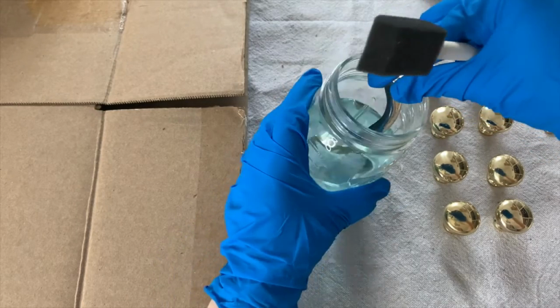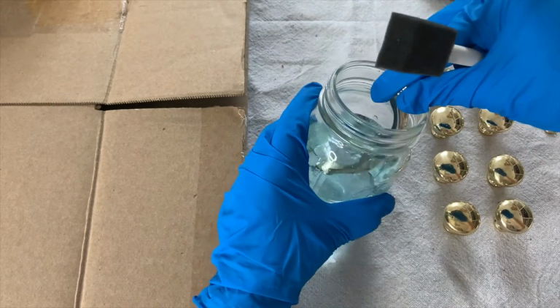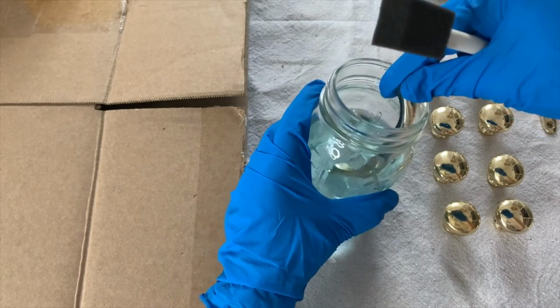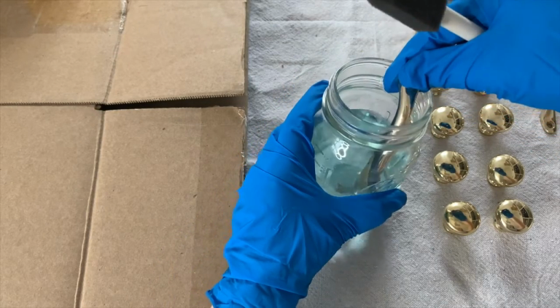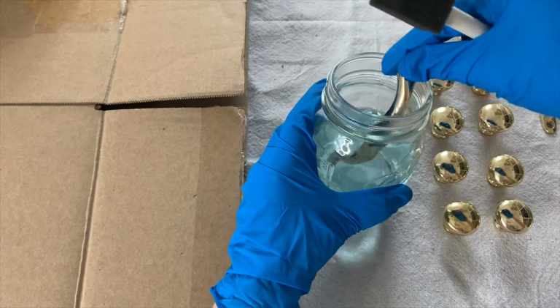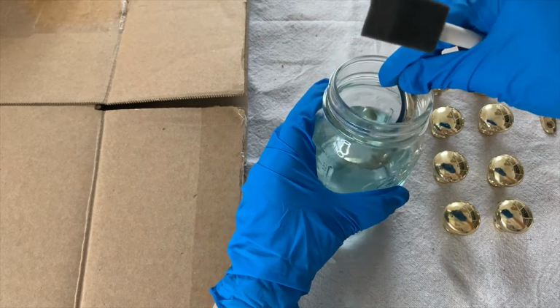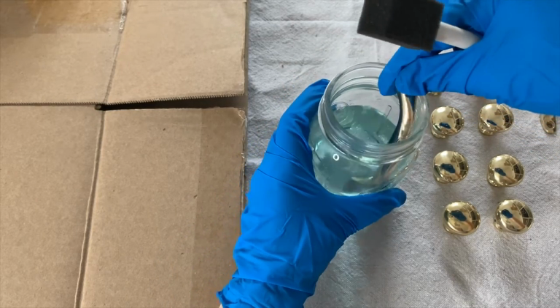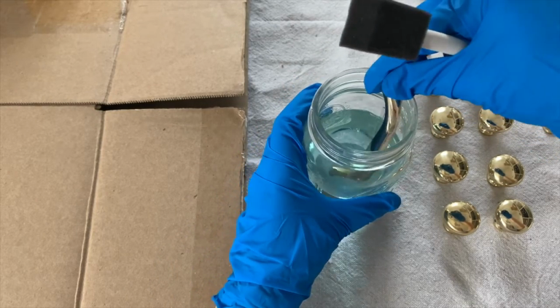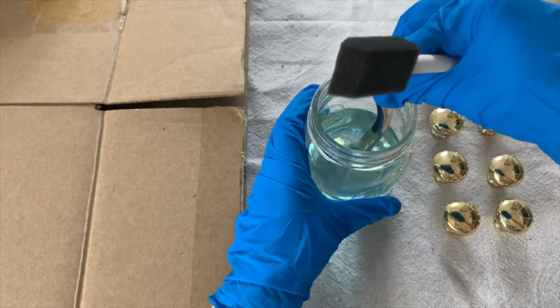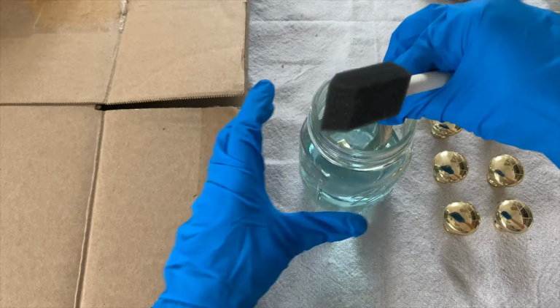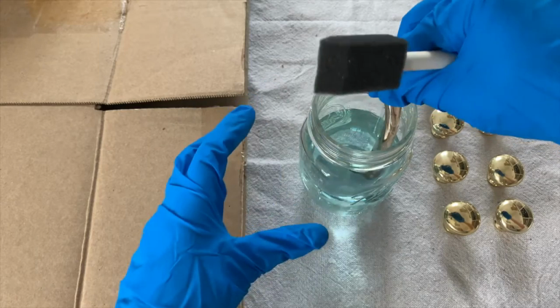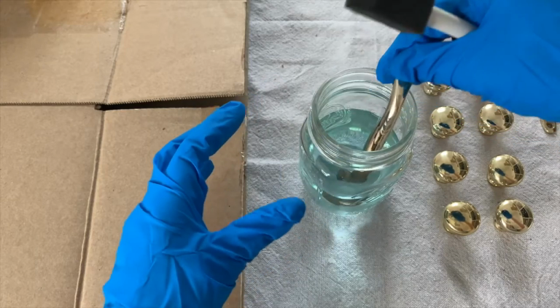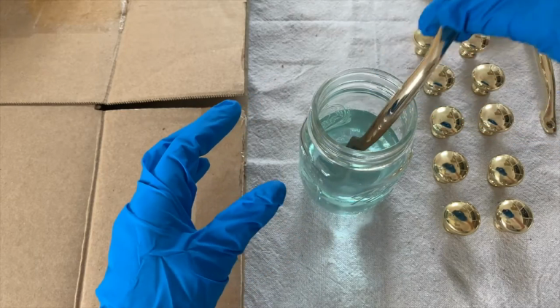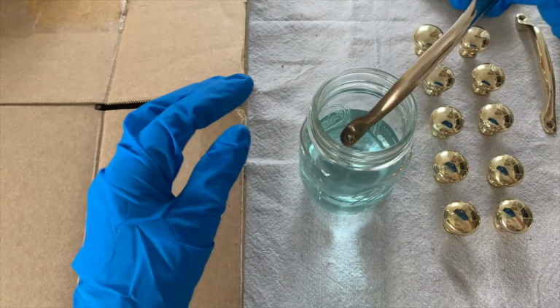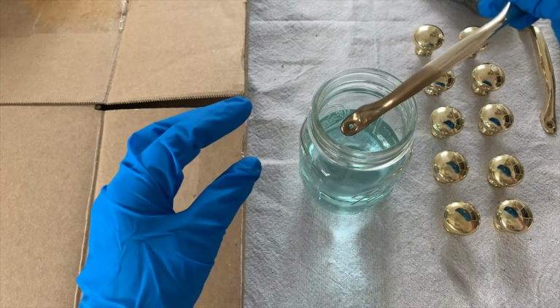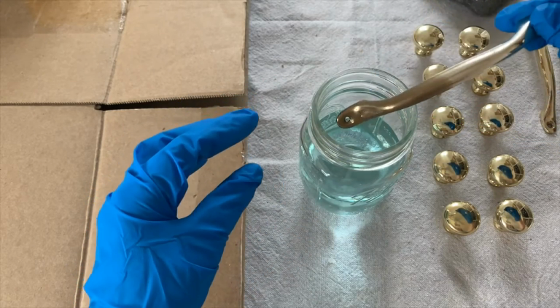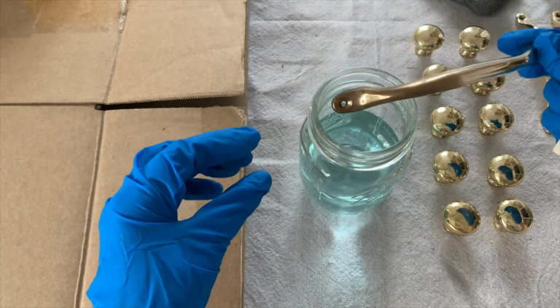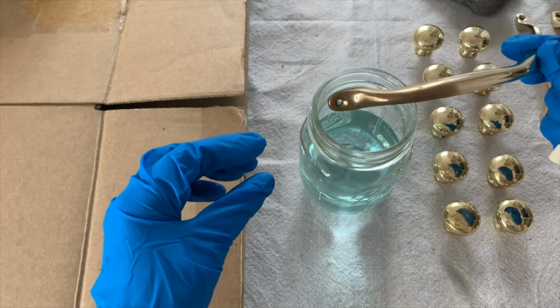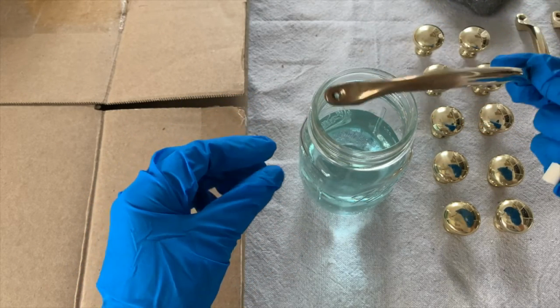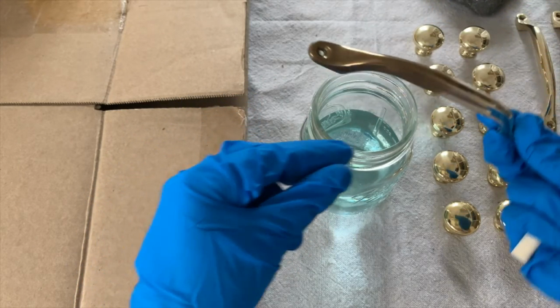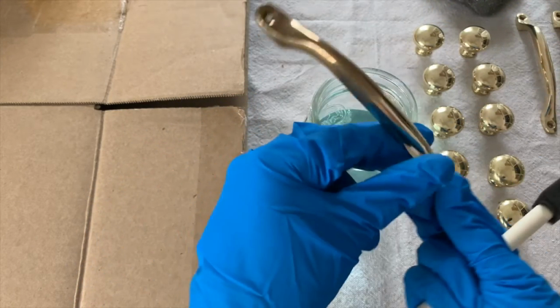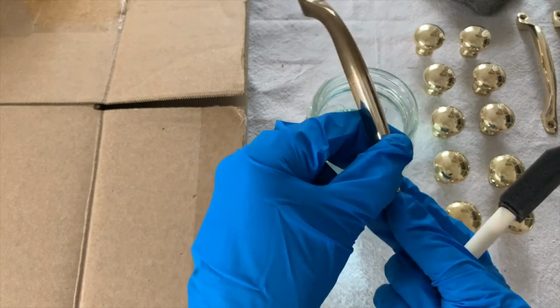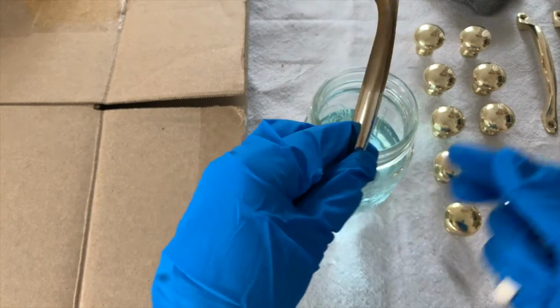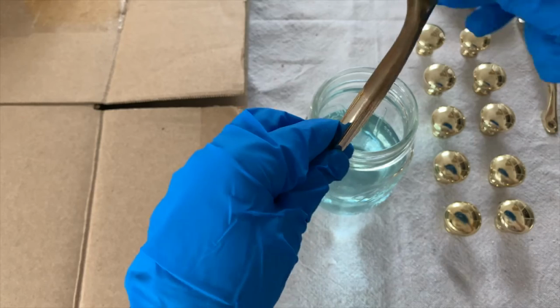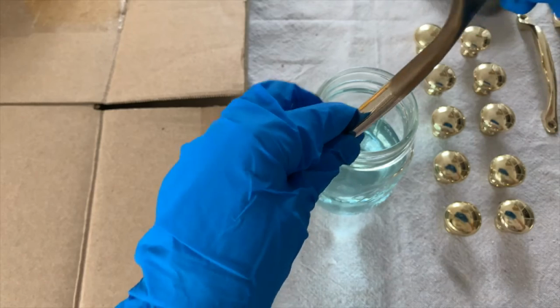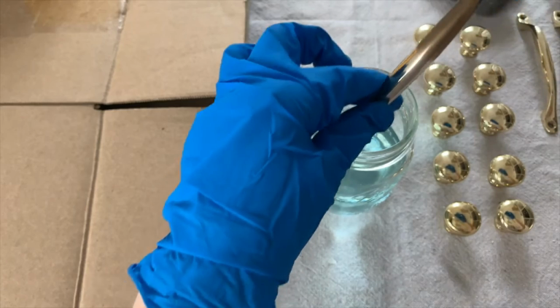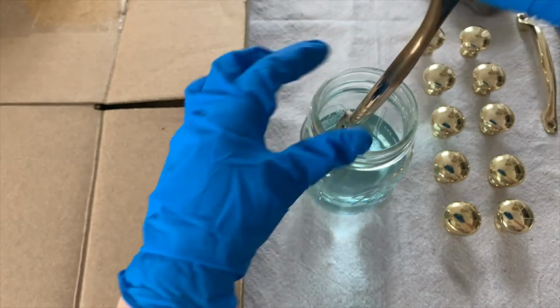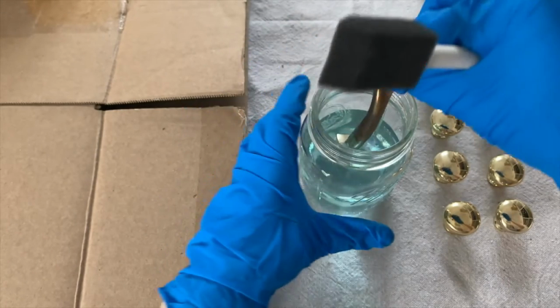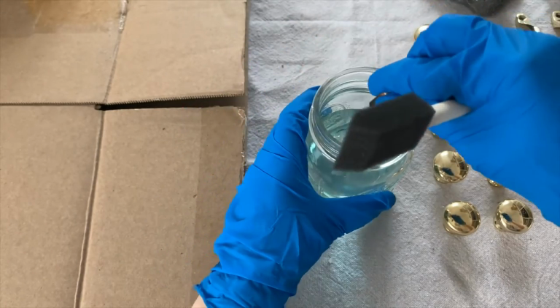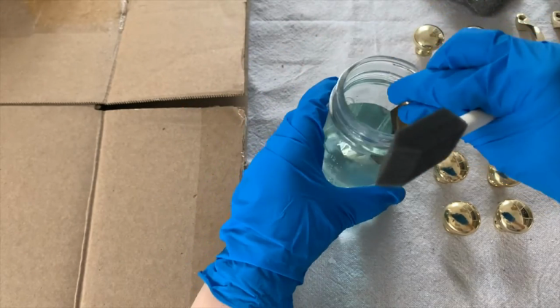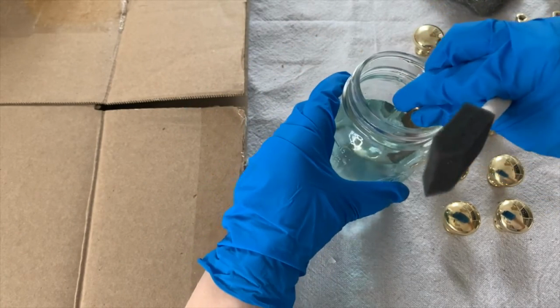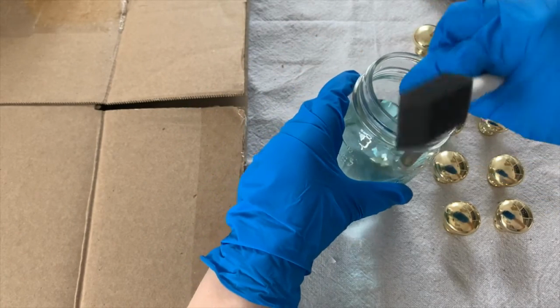I started with one of my bow handles and put it into the brass ager for about 3 seconds on one end. Then I flipped it over and dipped it into the brass ager again for a few more seconds.